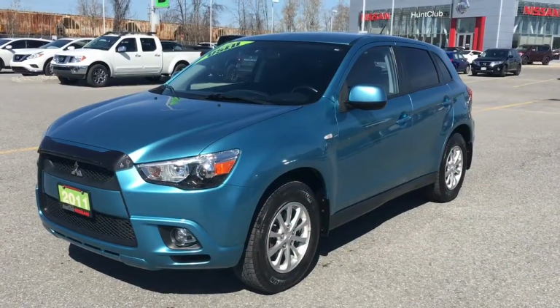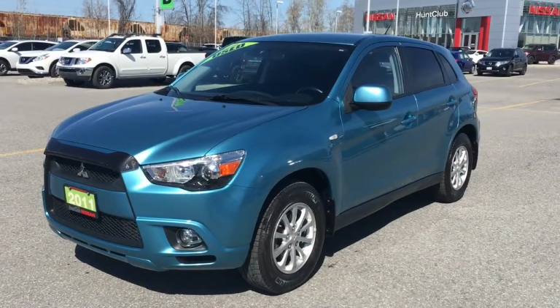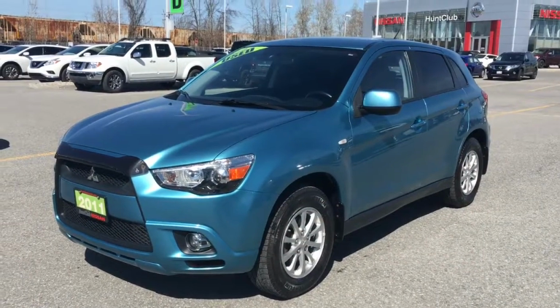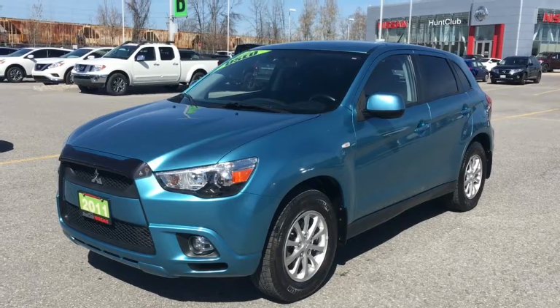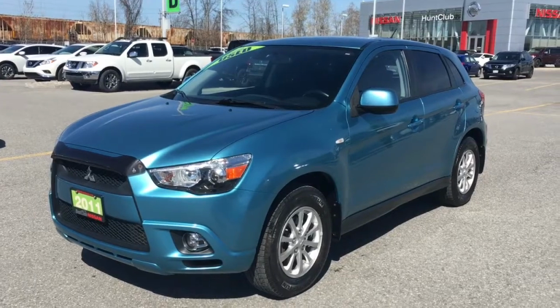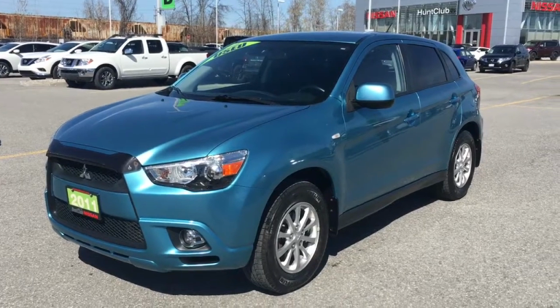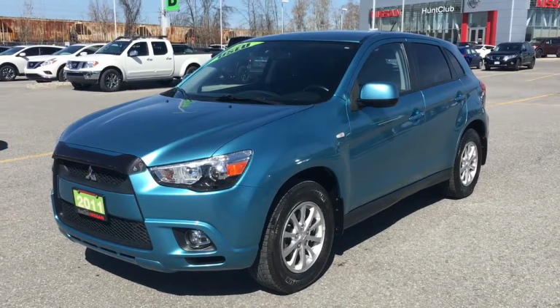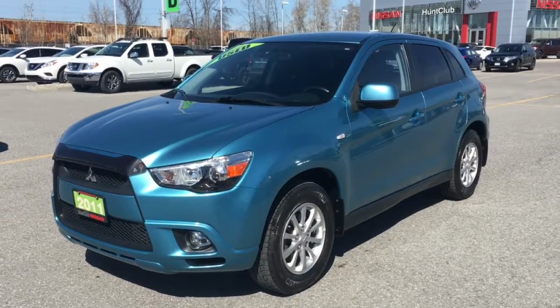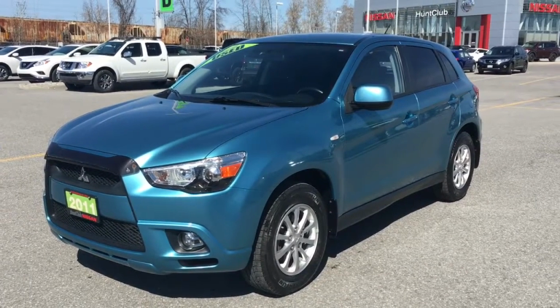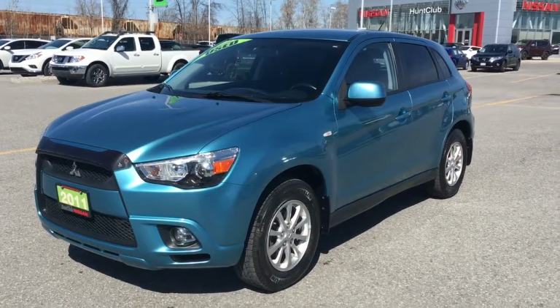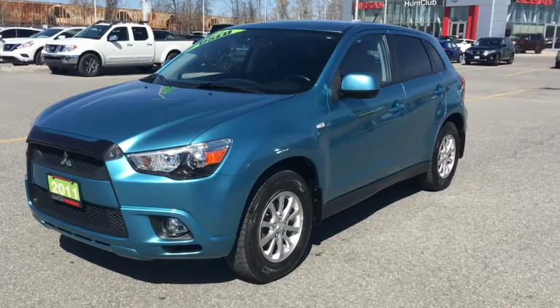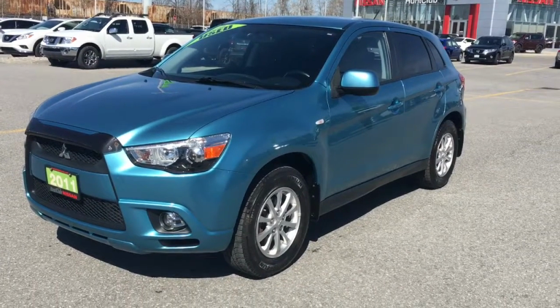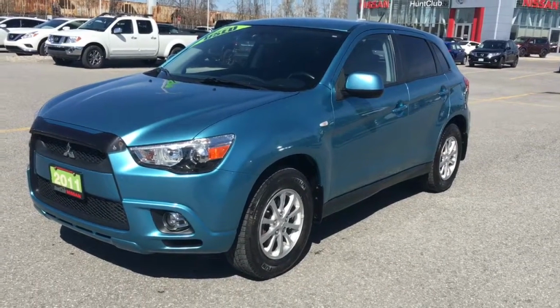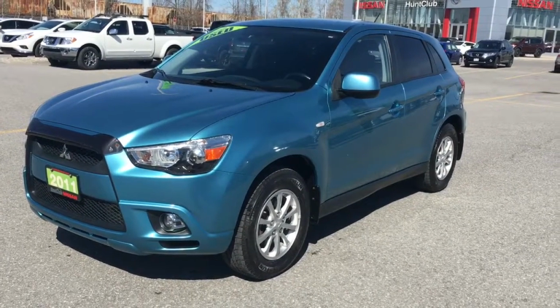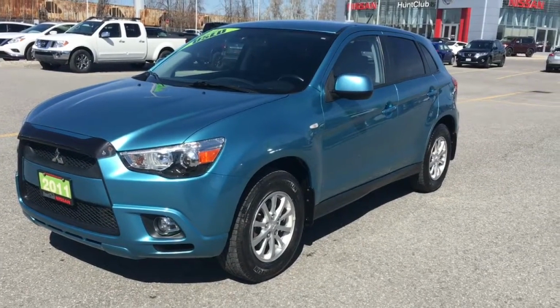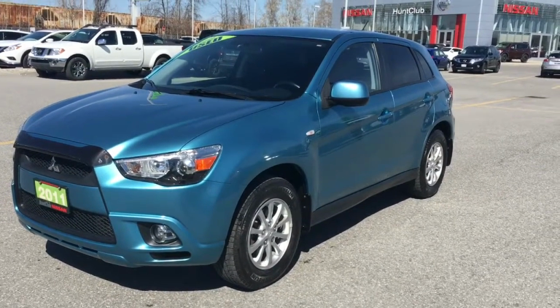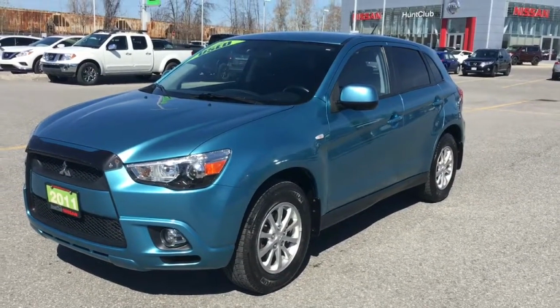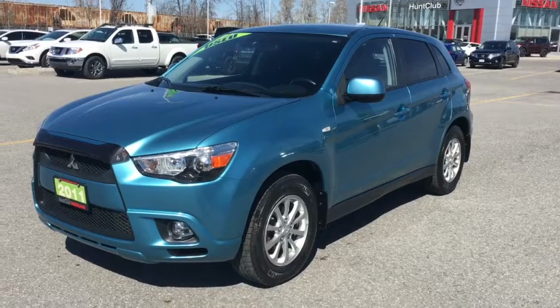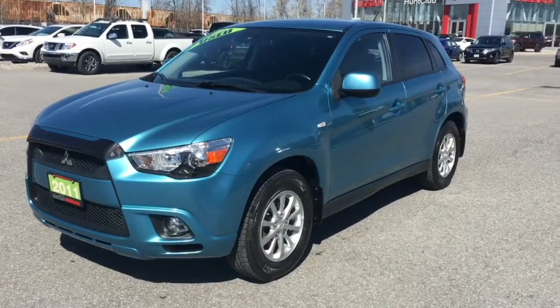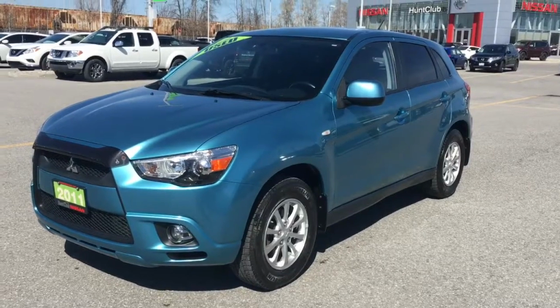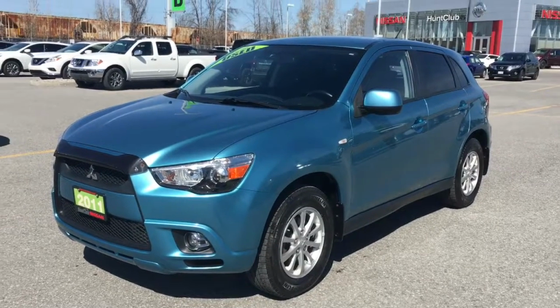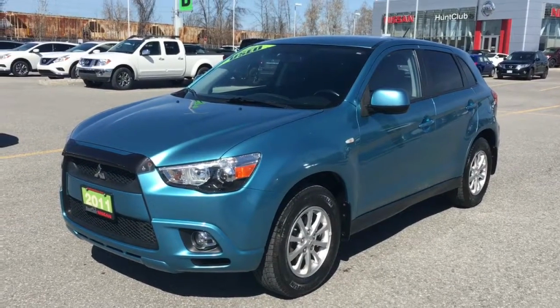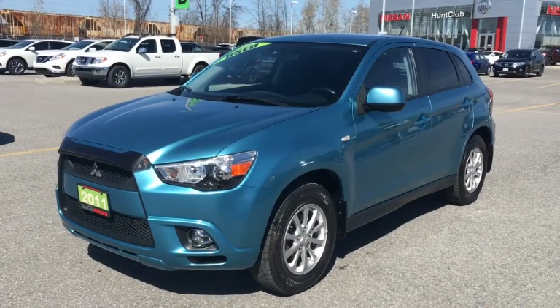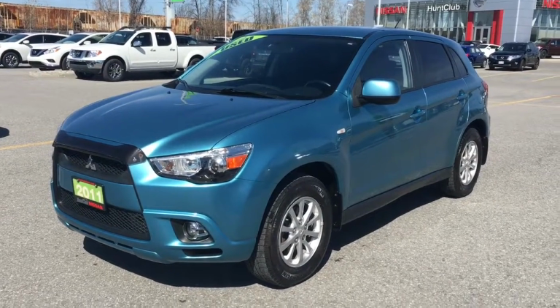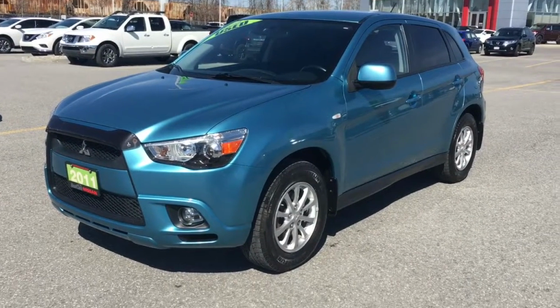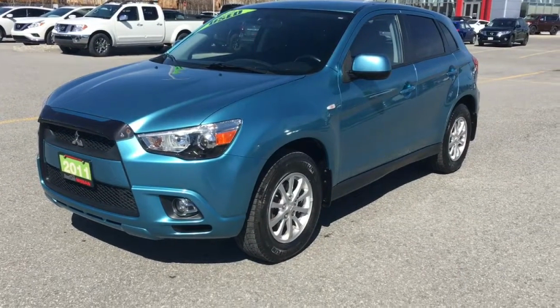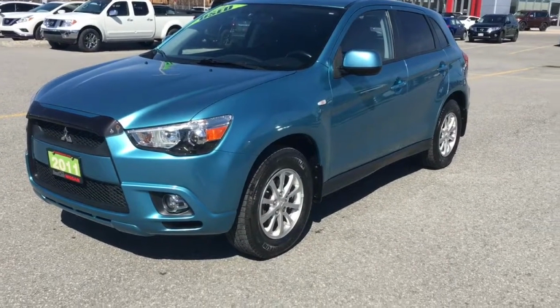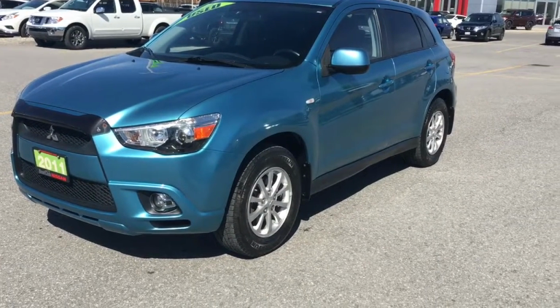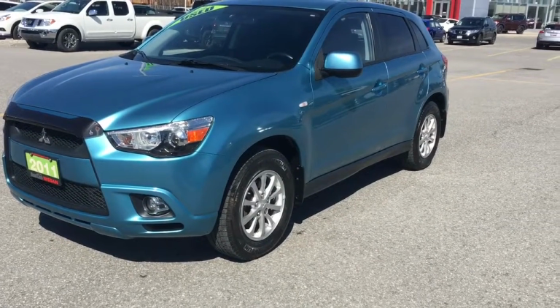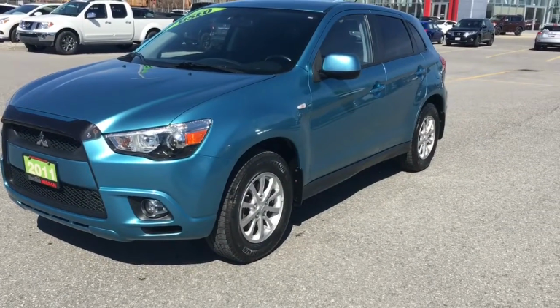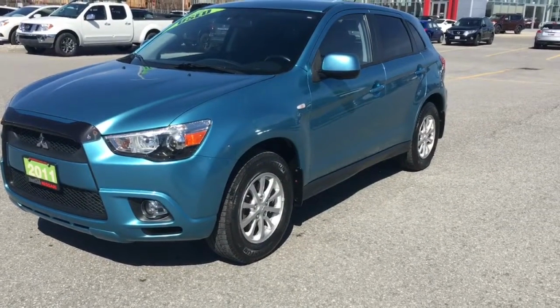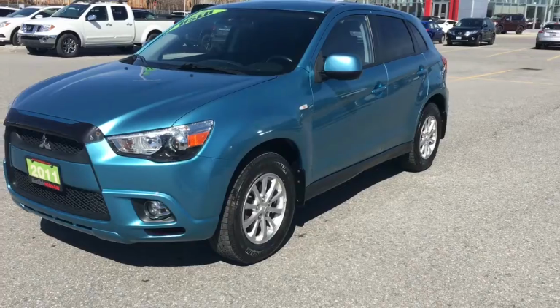Hey guys, welcome back to Hunt Club Nissan and here's our Mitsubishi RVR. This vehicle features great options such as Bluetooth, heated front seats, all-wheel drive, alloy wheels, keyless entry, and projector headlights.